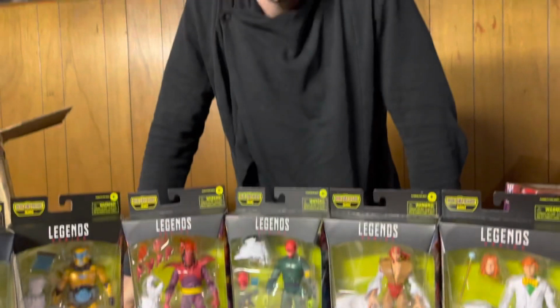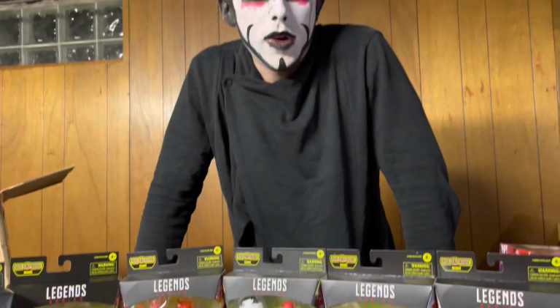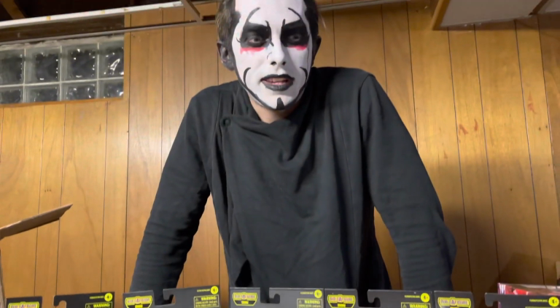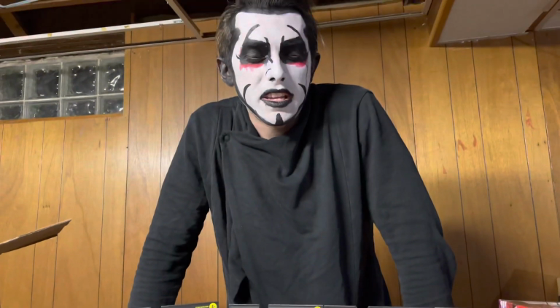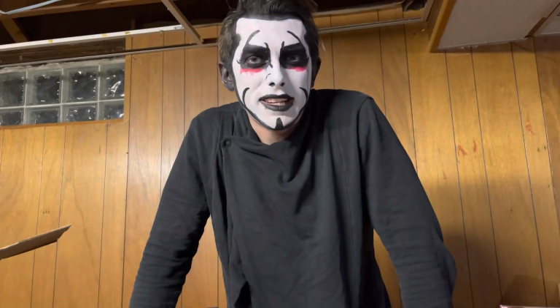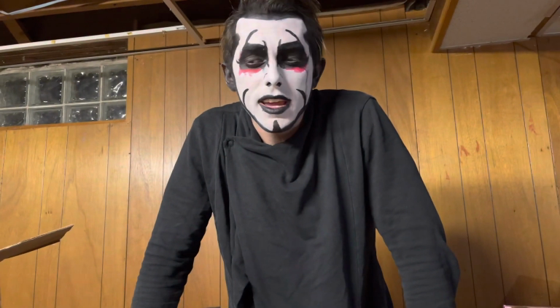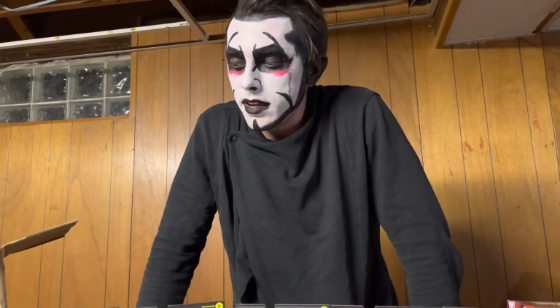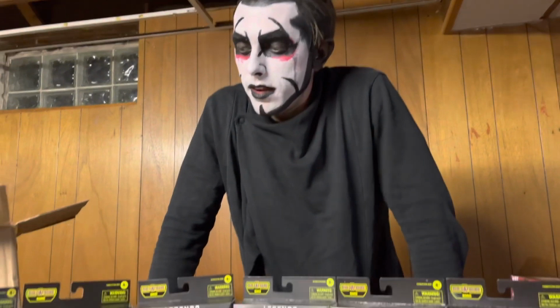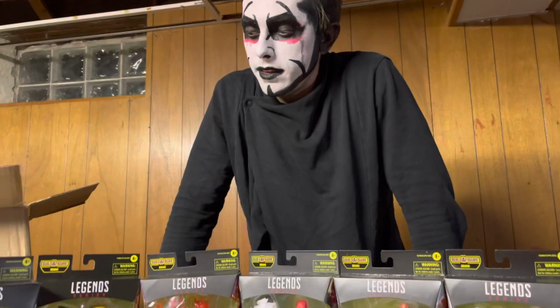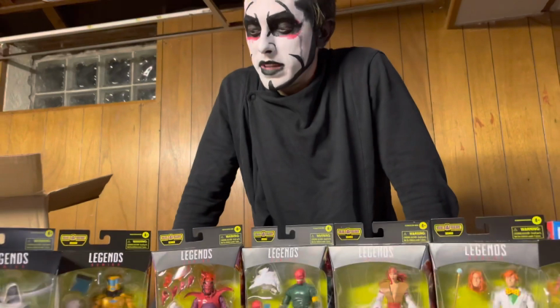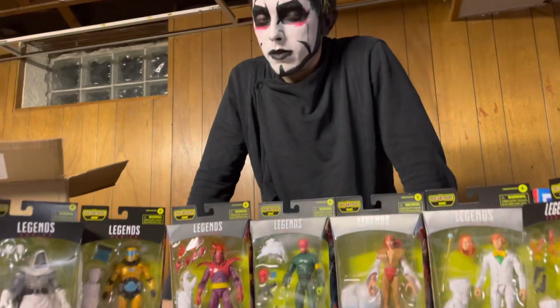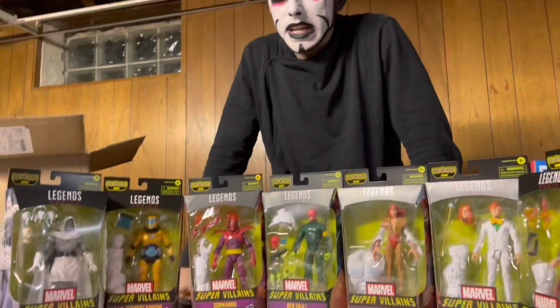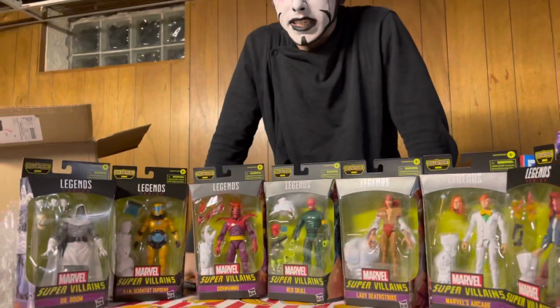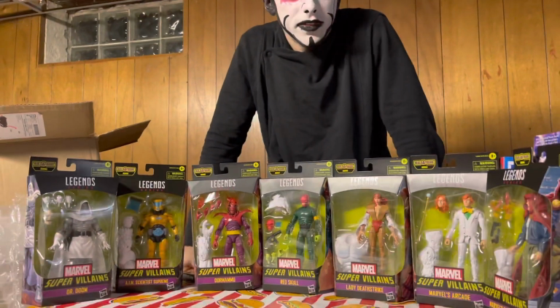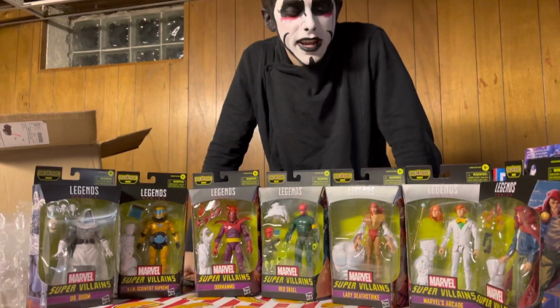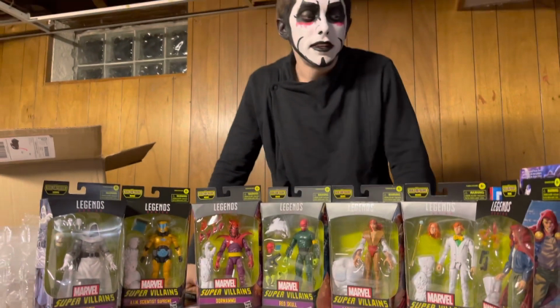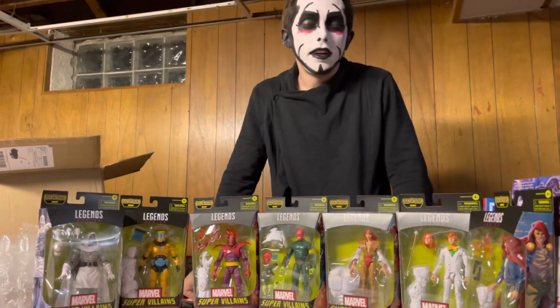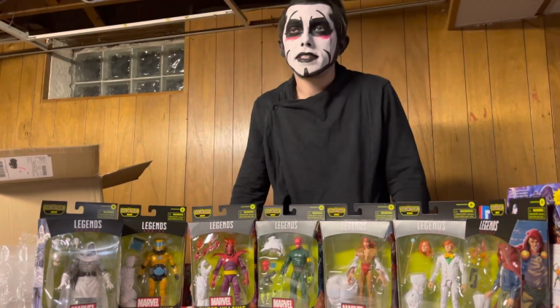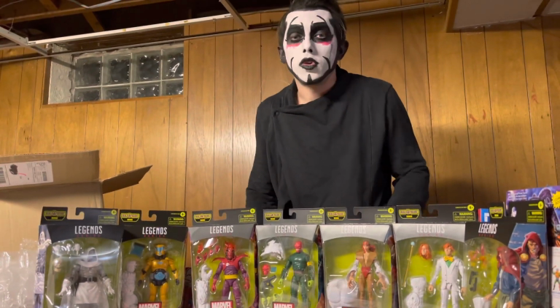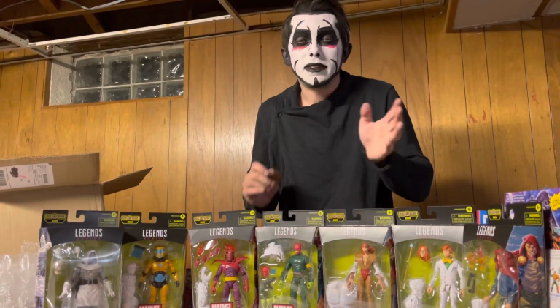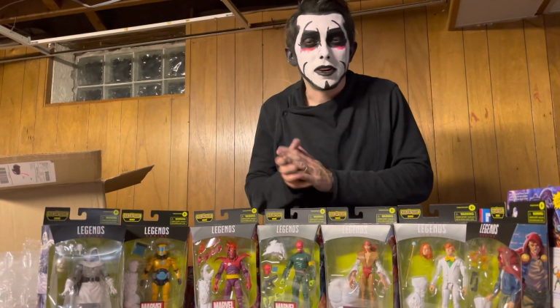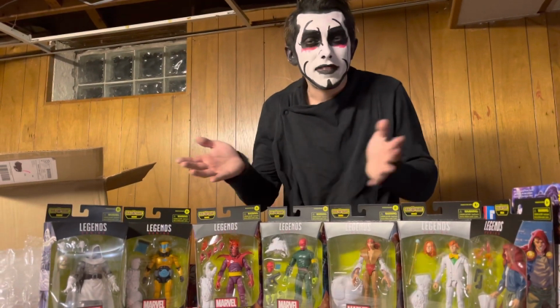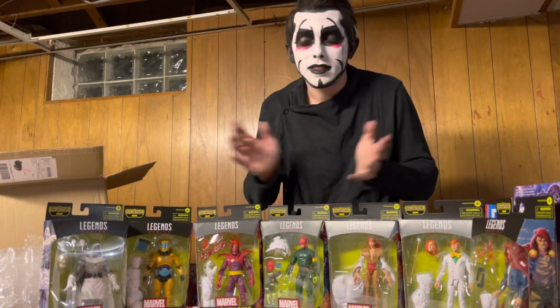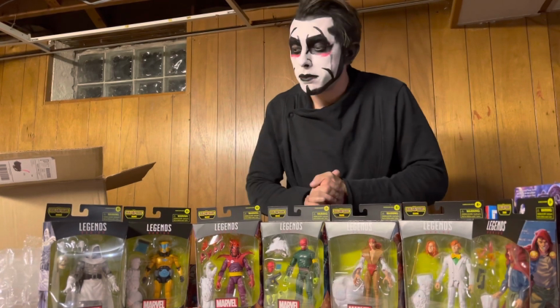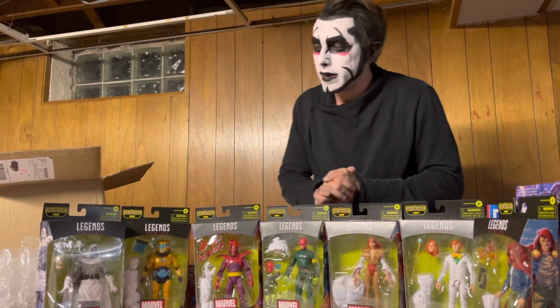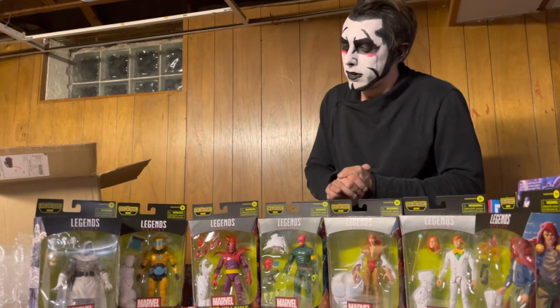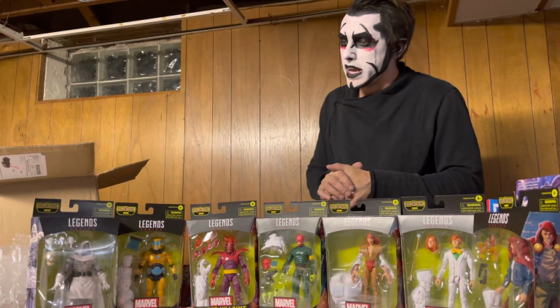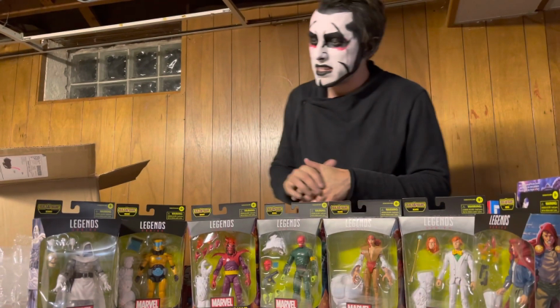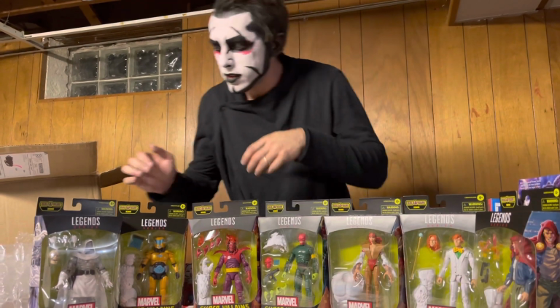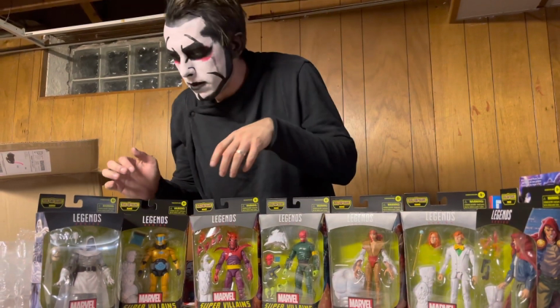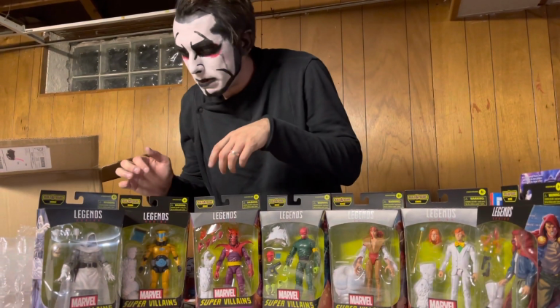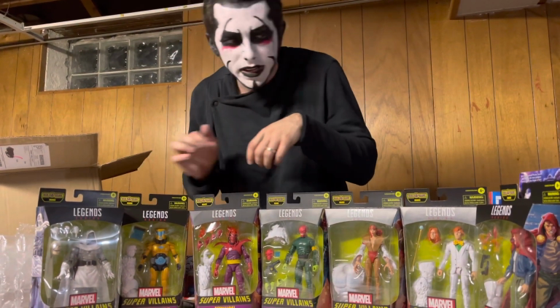Hello, welcome to Danhausen unboxing things. Danhausen has found the villains — isn't that nice? Go to Big Bad Toy Store and buy the villains; they're on pre-order right now. Use Danhausen's link in the description.